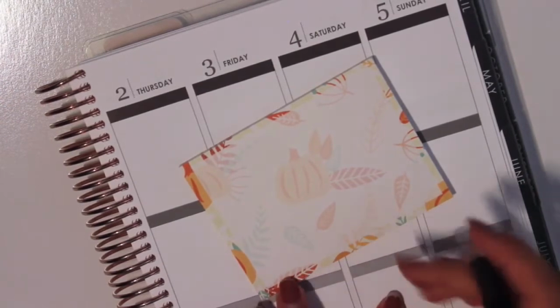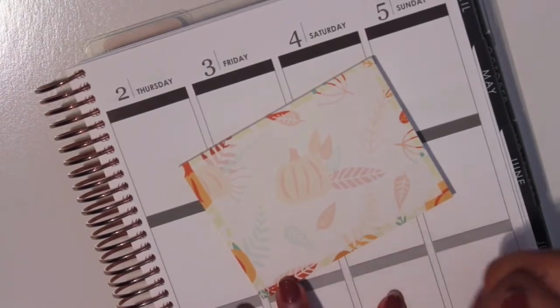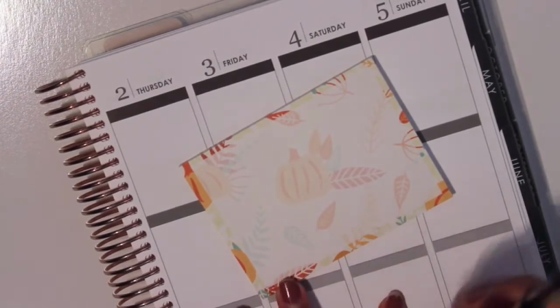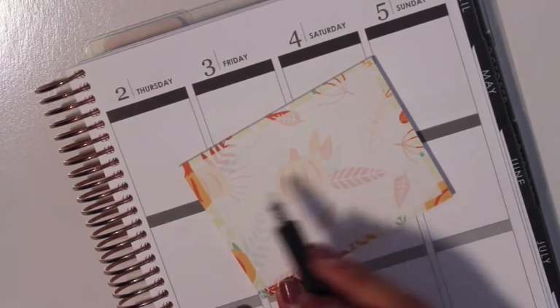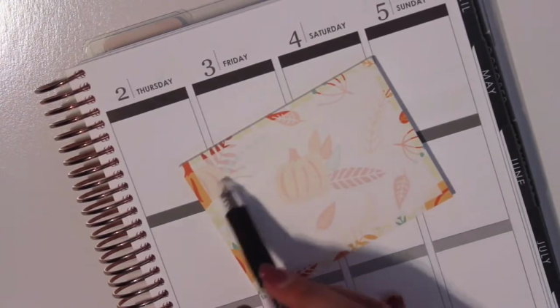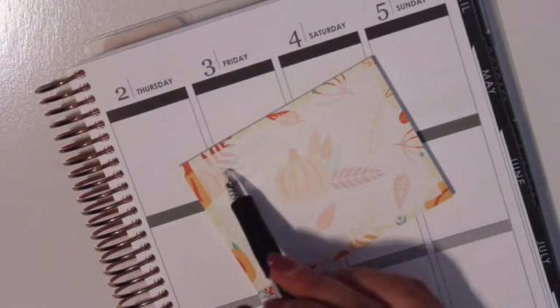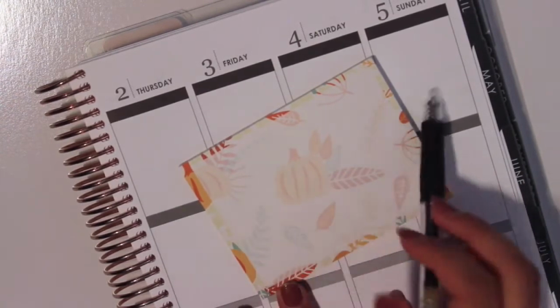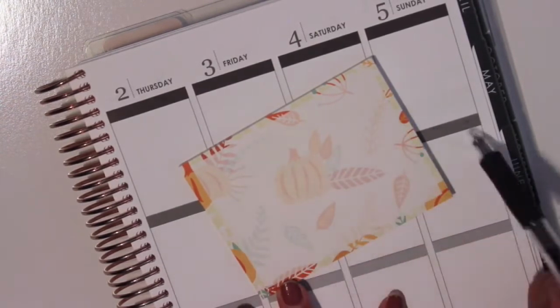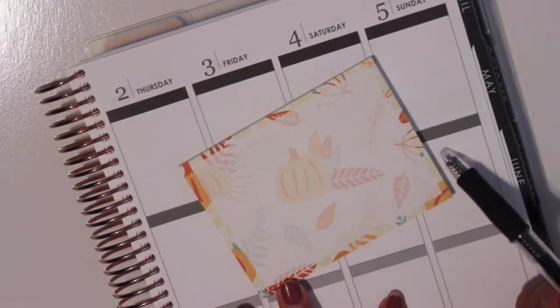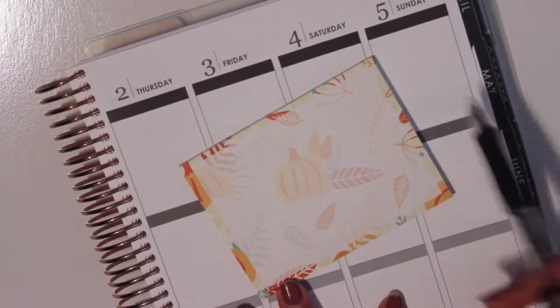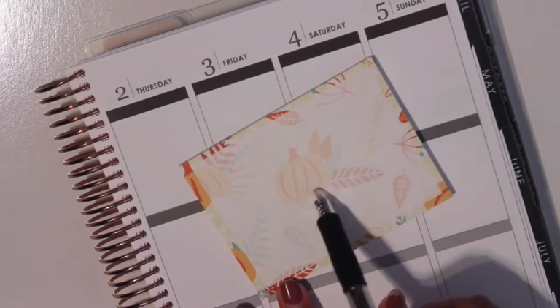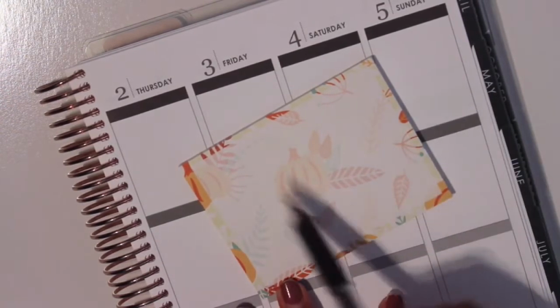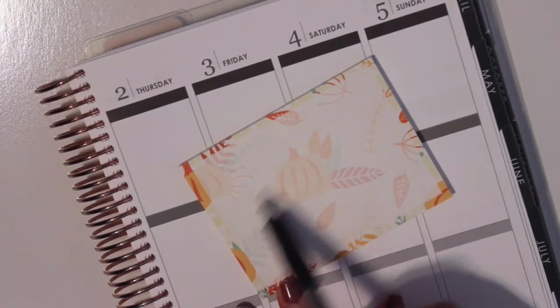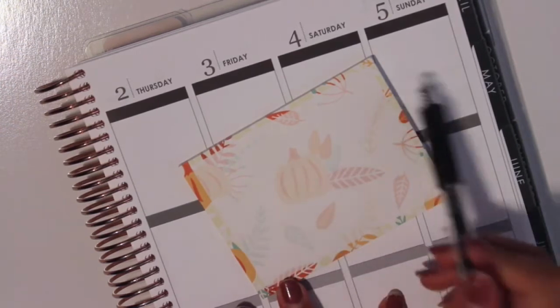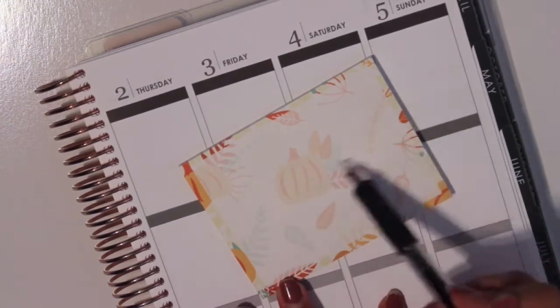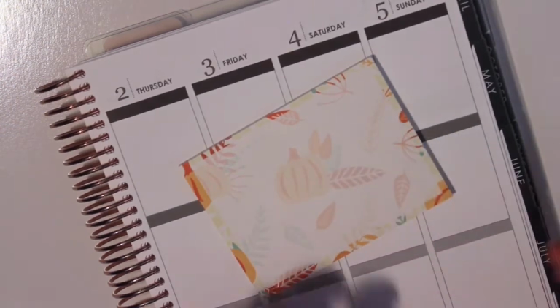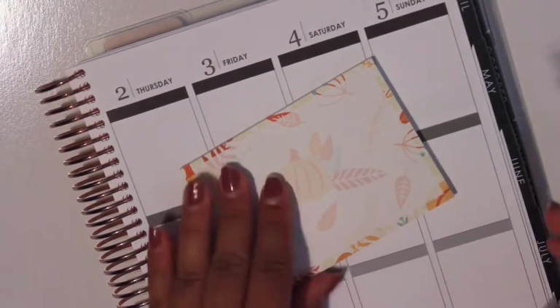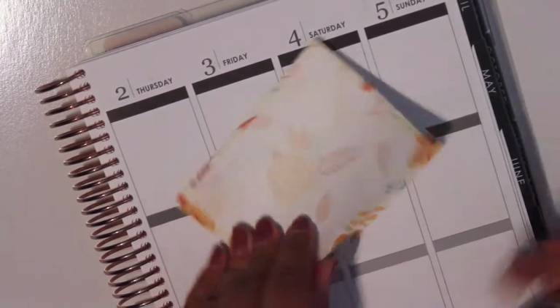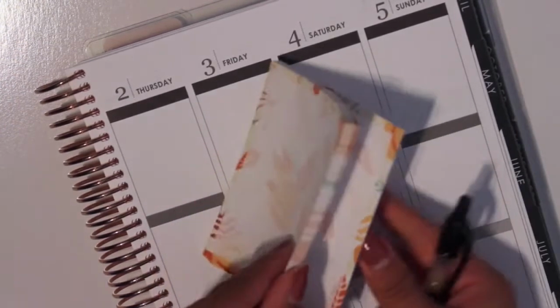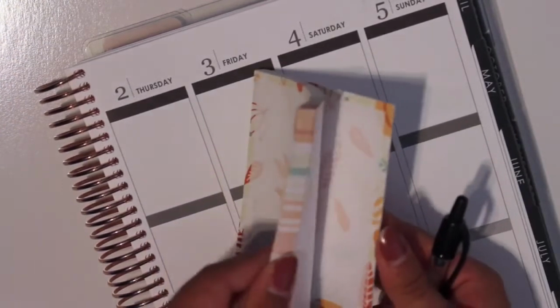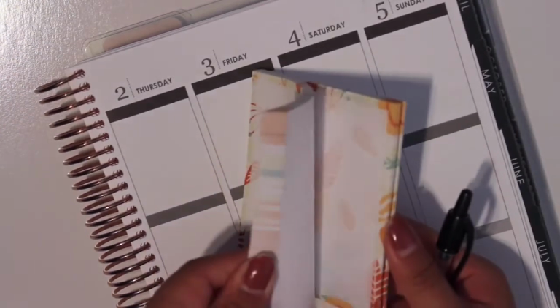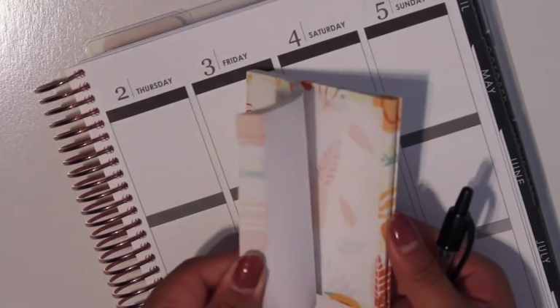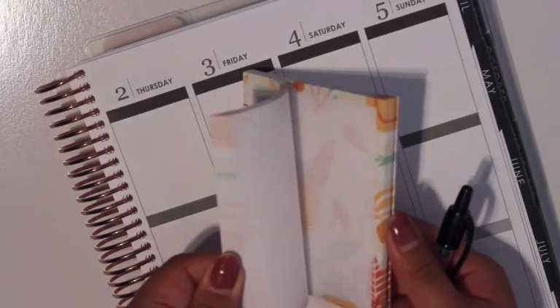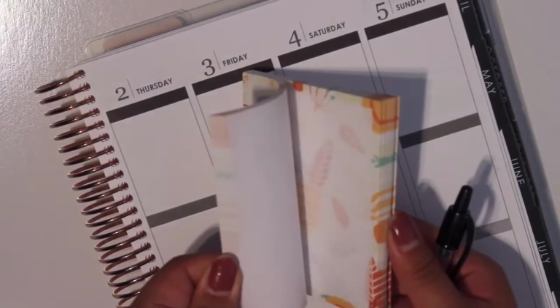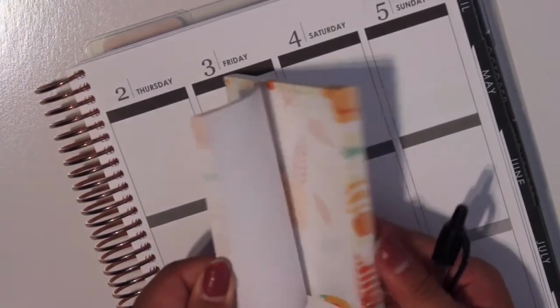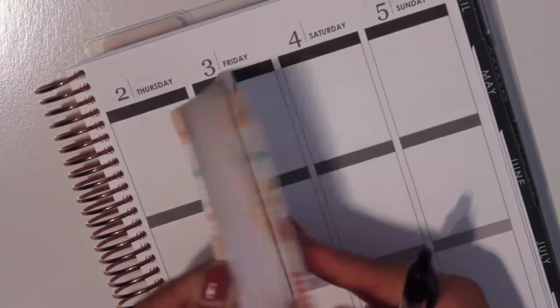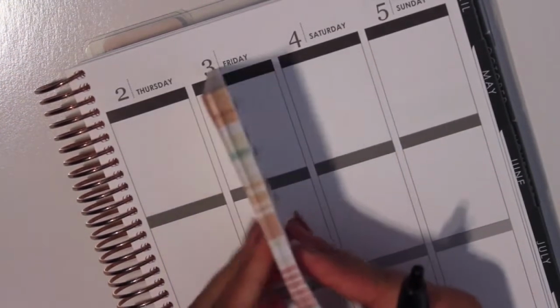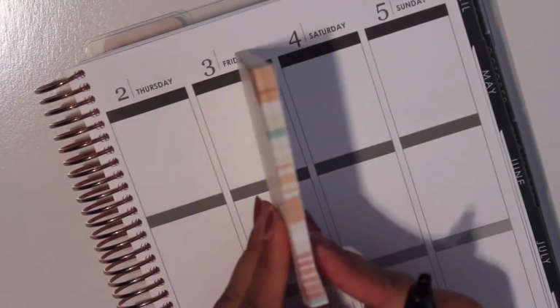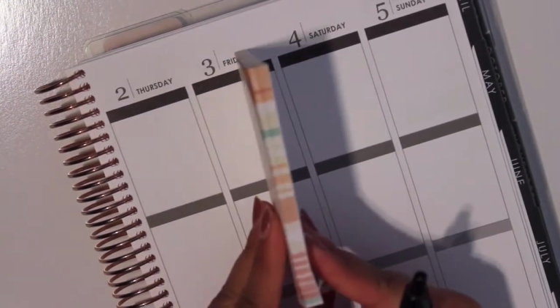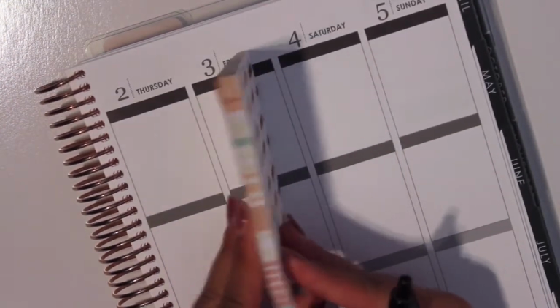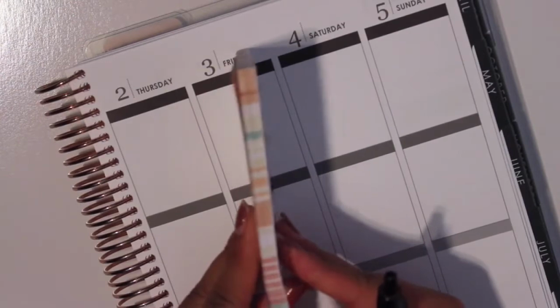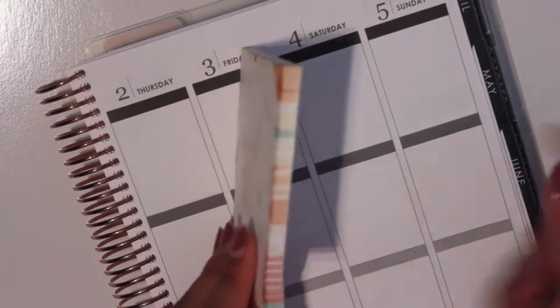I love this pattern of the sticky notes. Definitely great for fall. And you get so many sheets — like this is very thick.